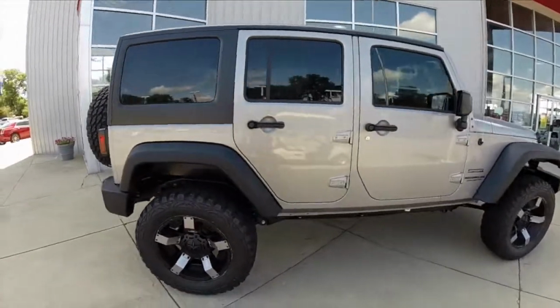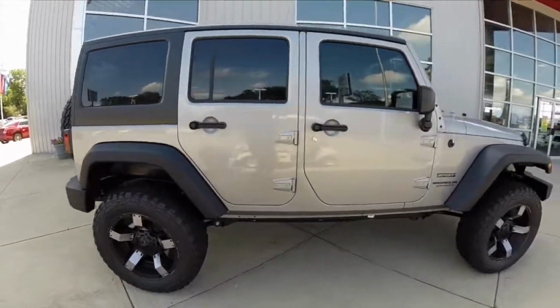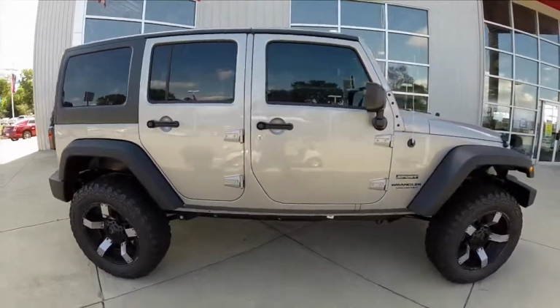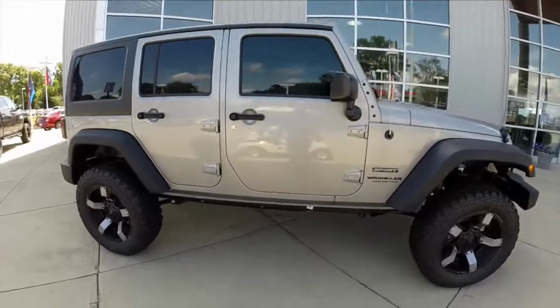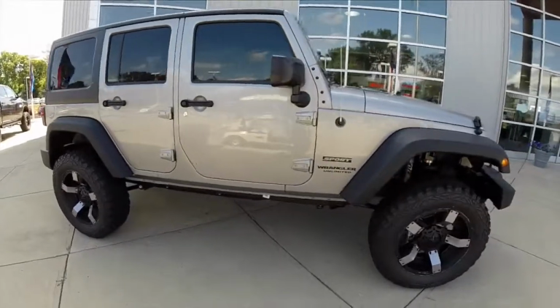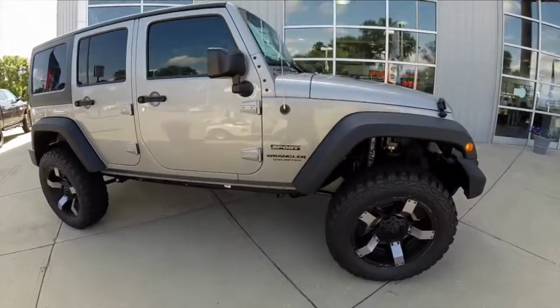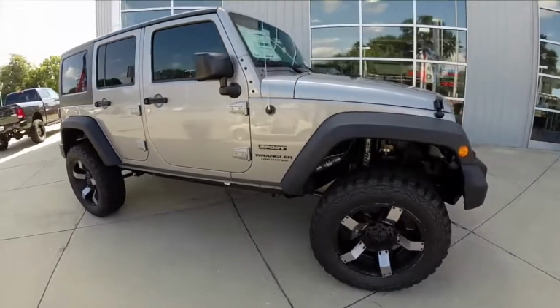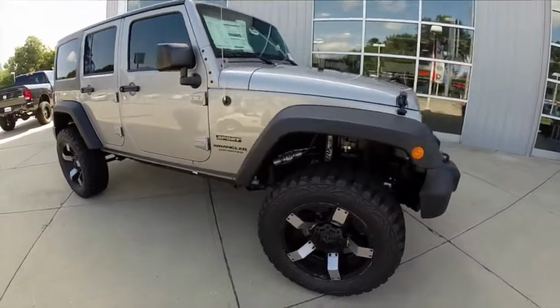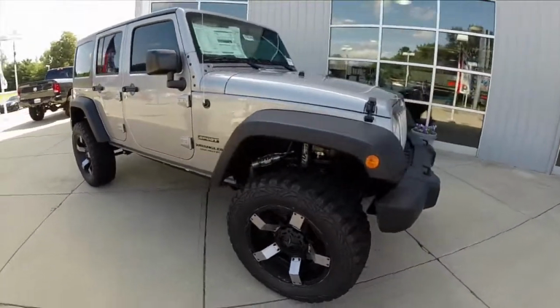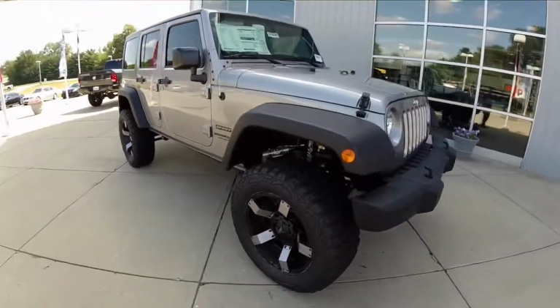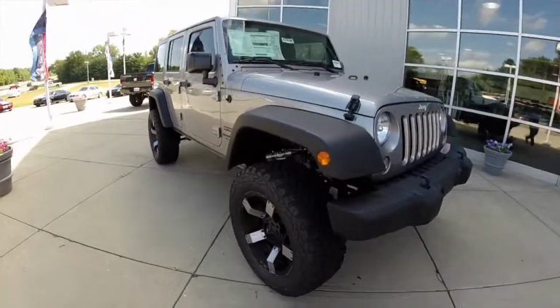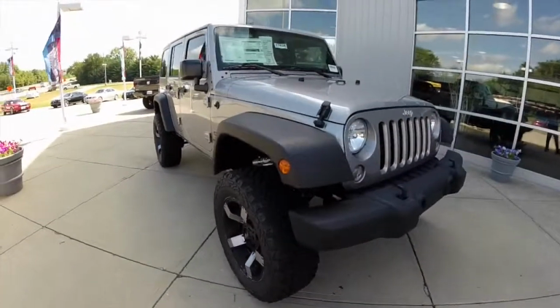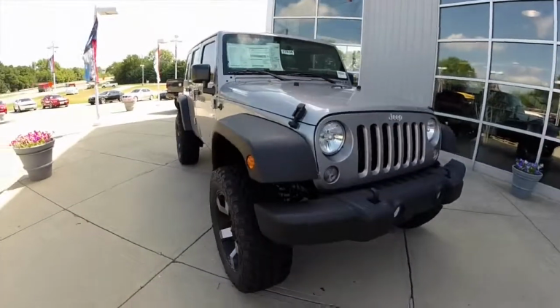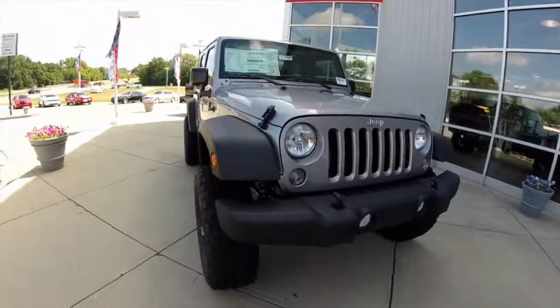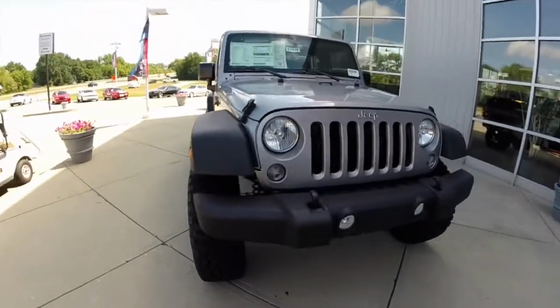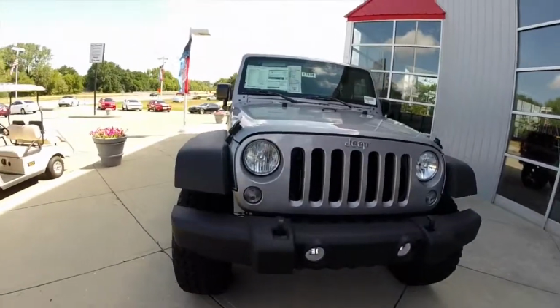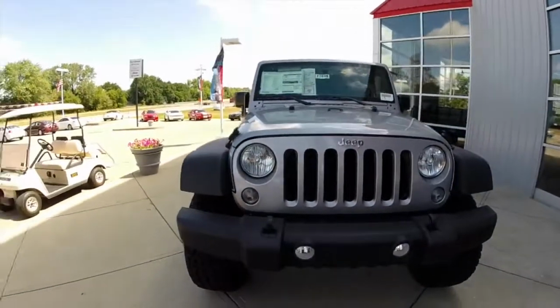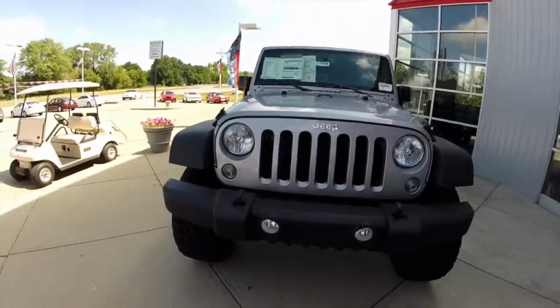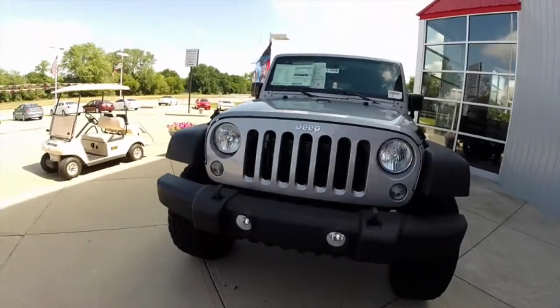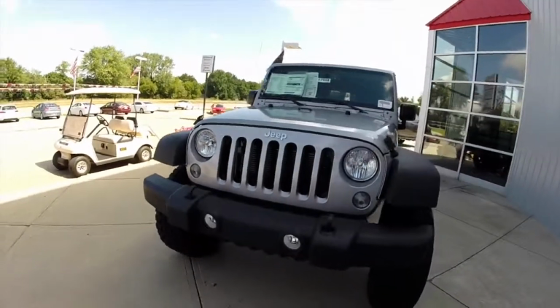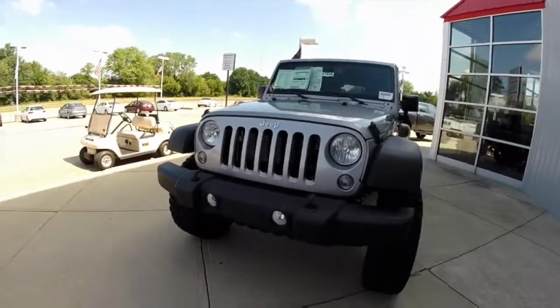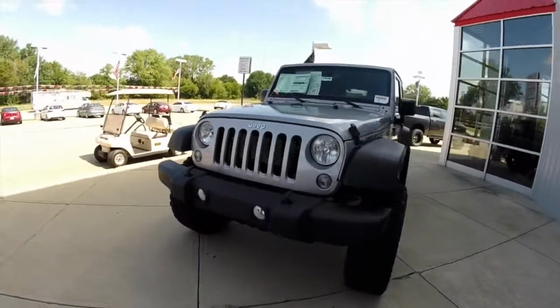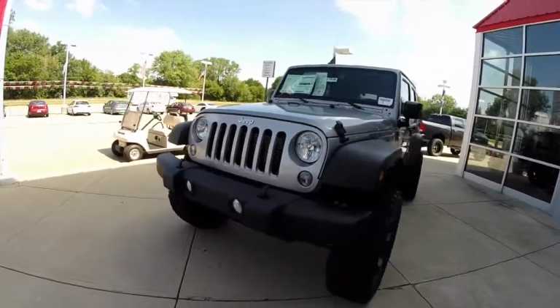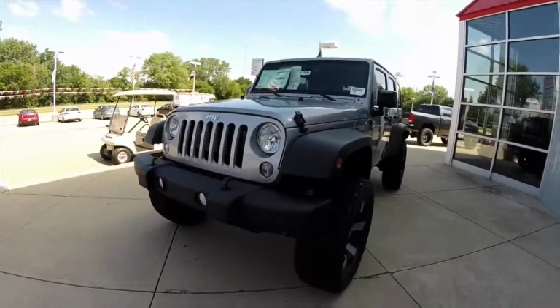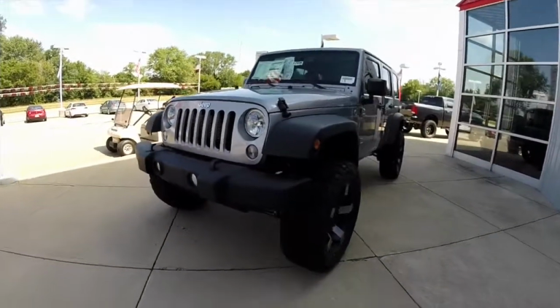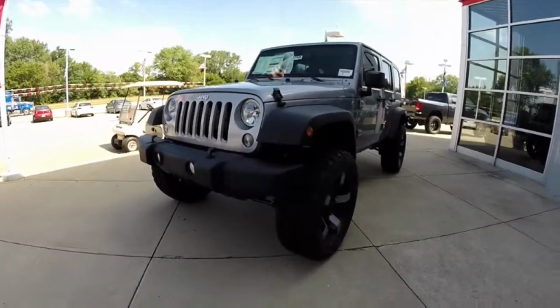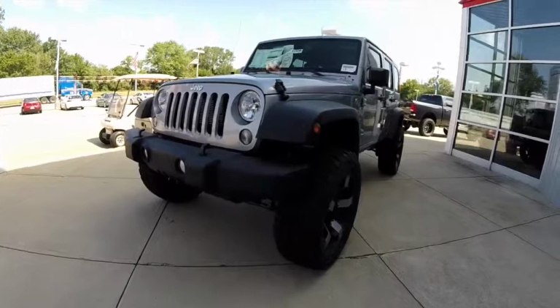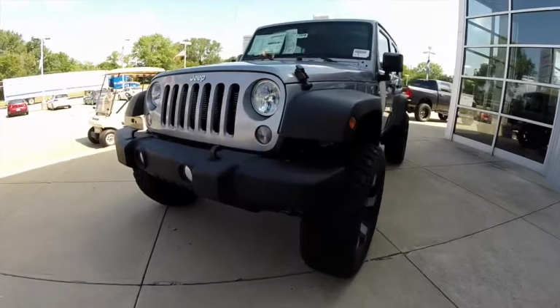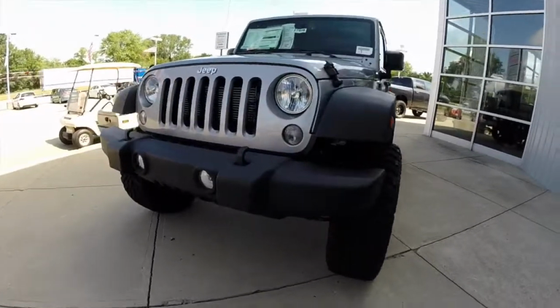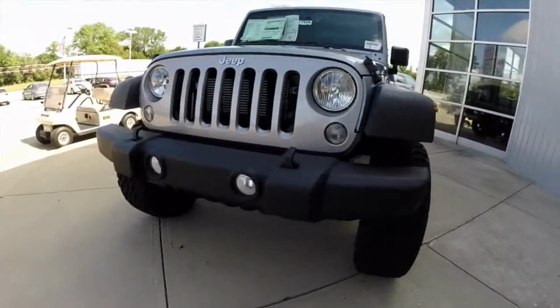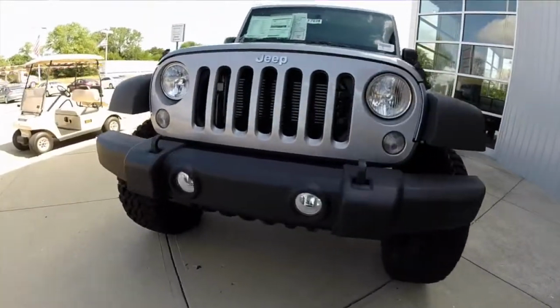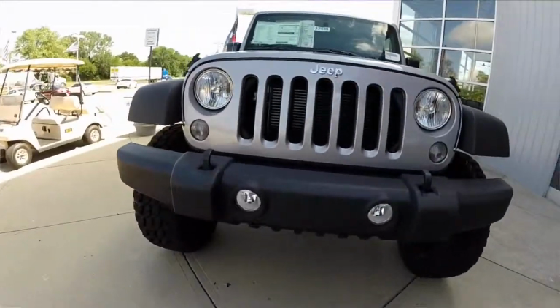So if you're looking for a lifted Jeep Wrangler or want to get your Wrangler lifted, contact one of our showroom sales specialists. We'll be more than happy to answer any questions that you may have about it.